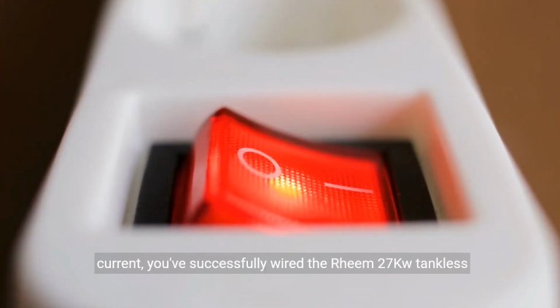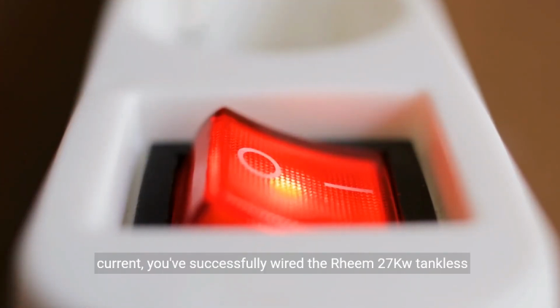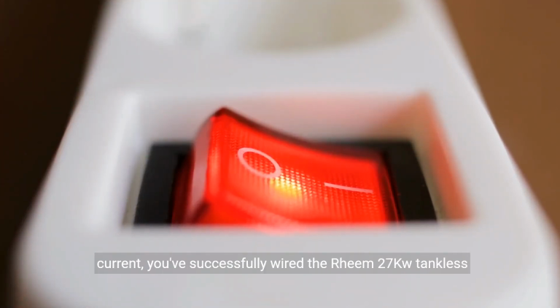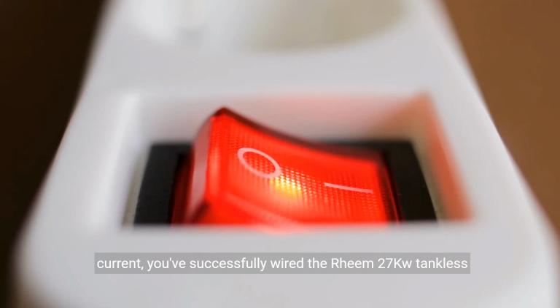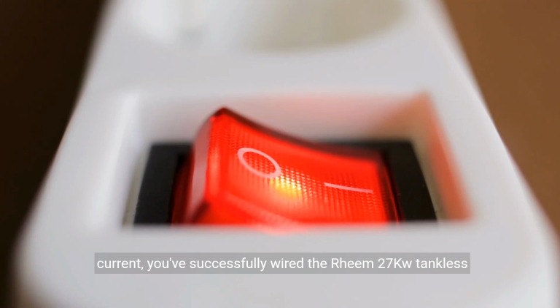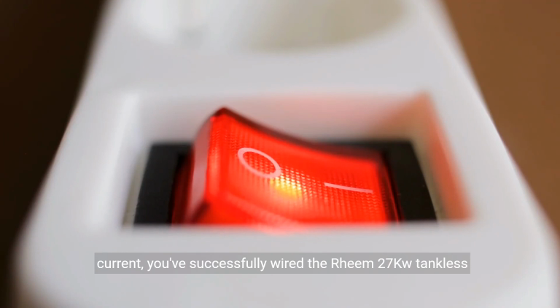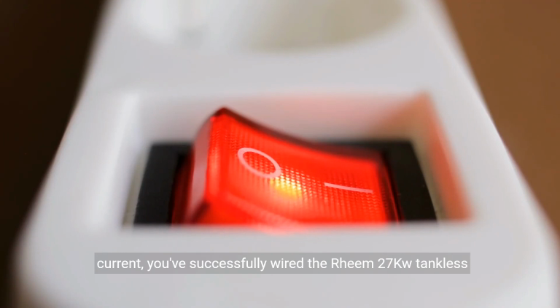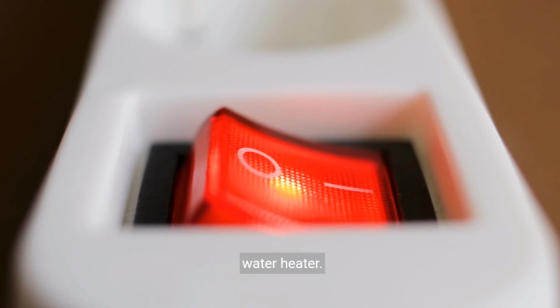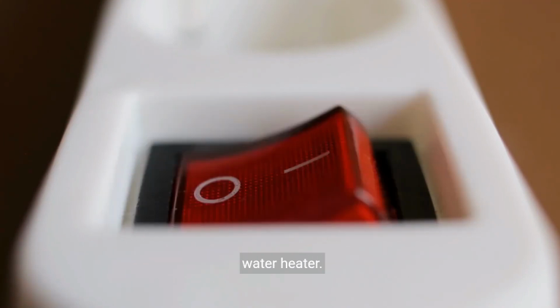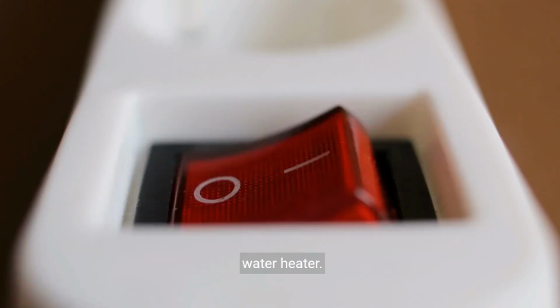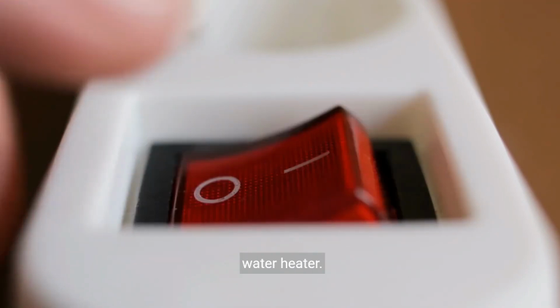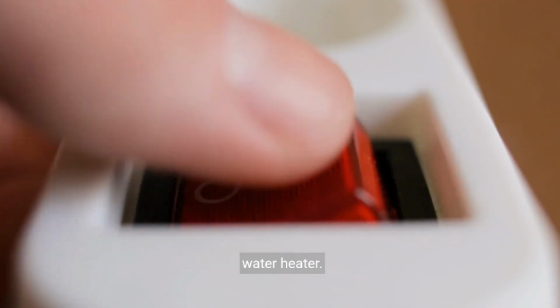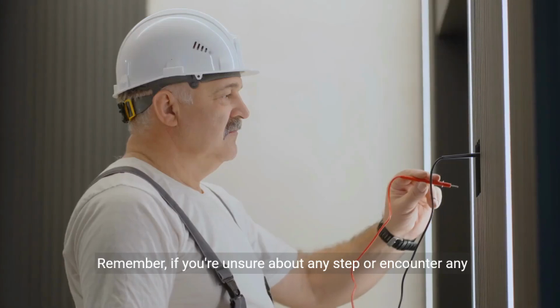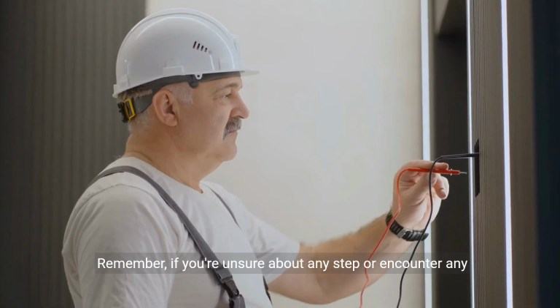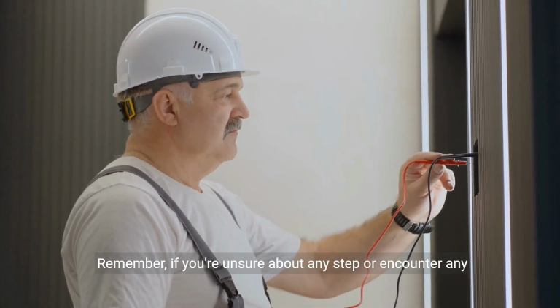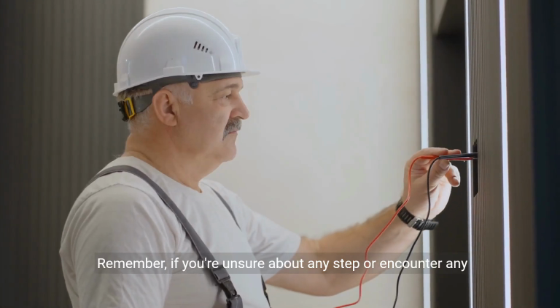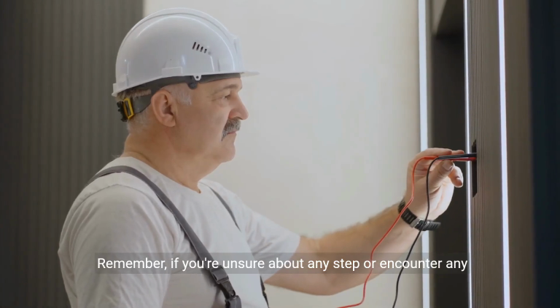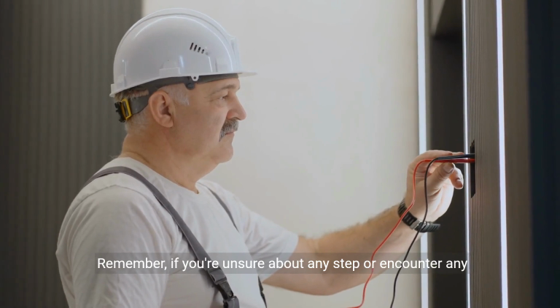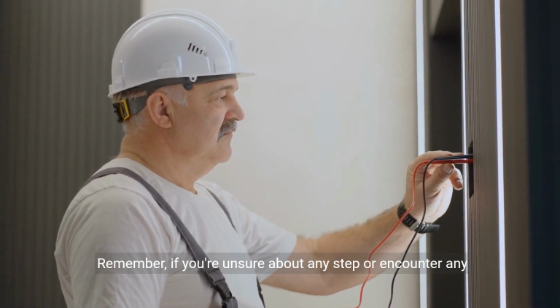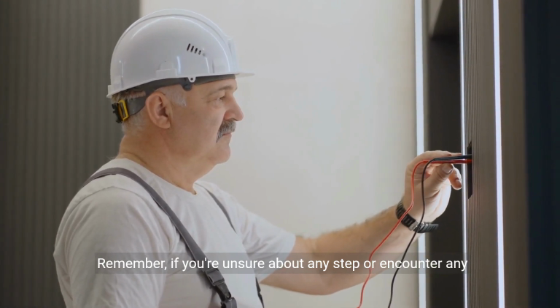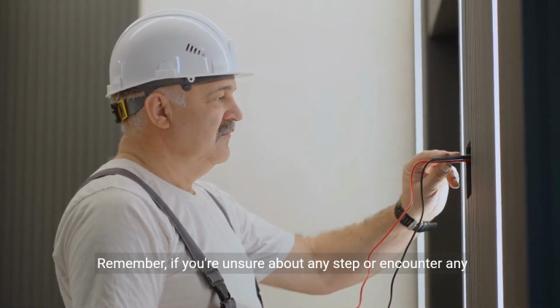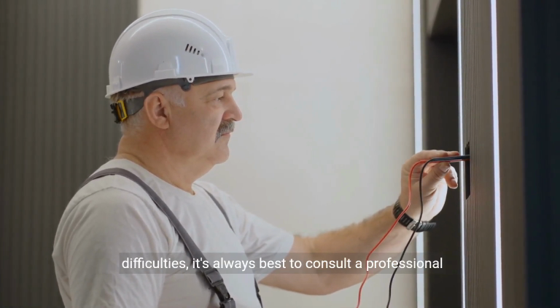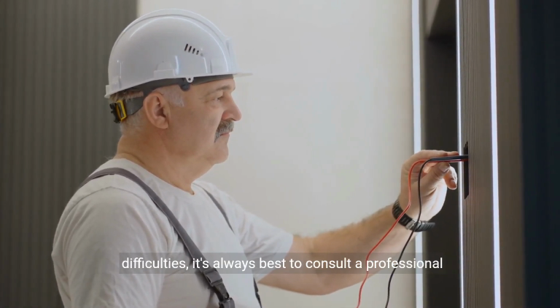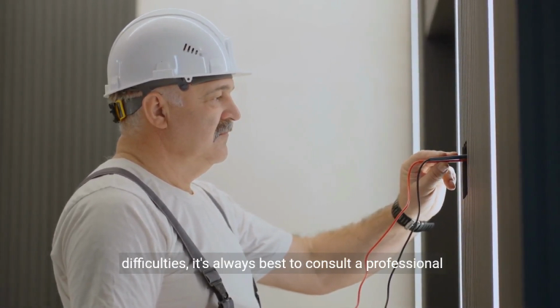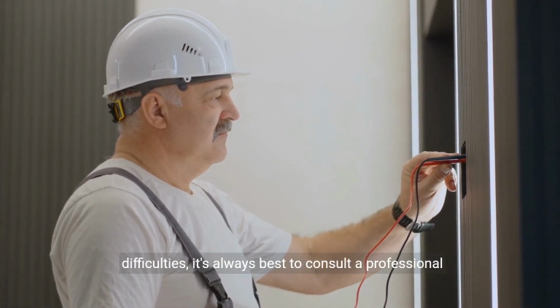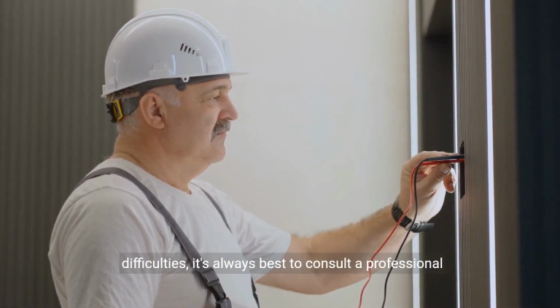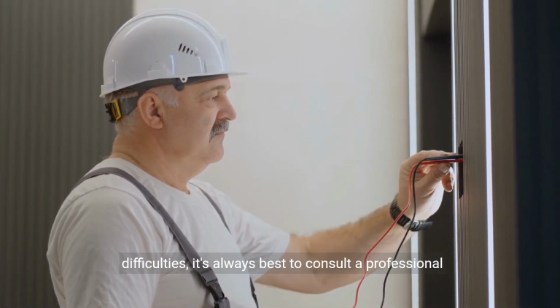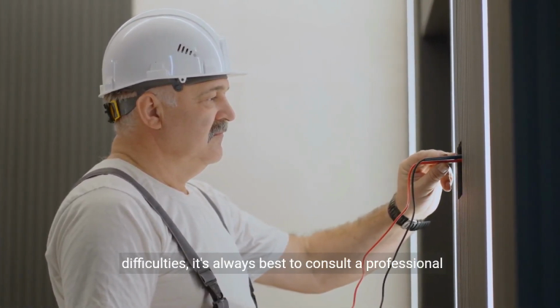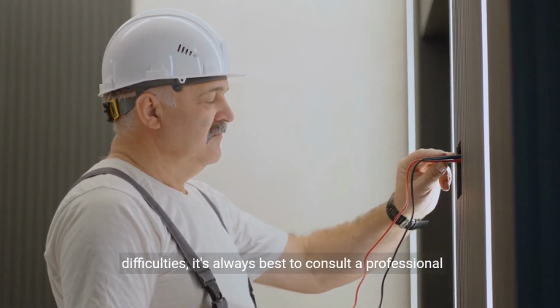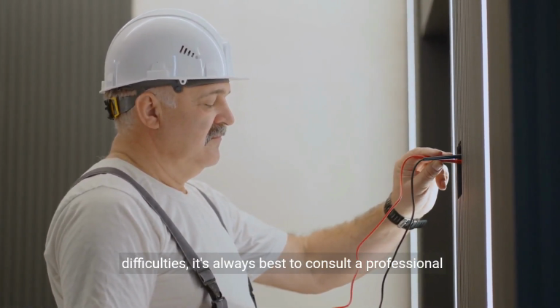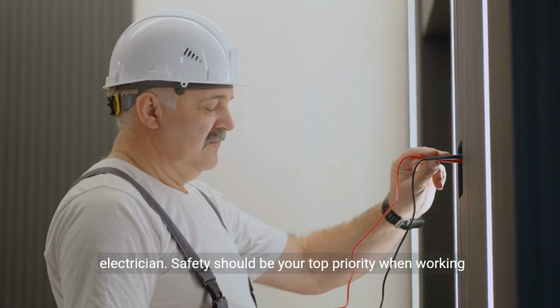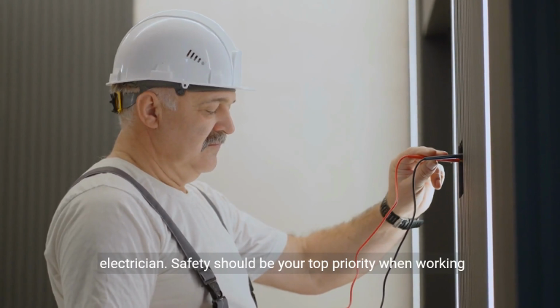you've successfully wired the Rheem 27 kW tankless water heater. Remember, if you're unsure about any step or encounter any difficulties, it's always best to consult a professional electrician.